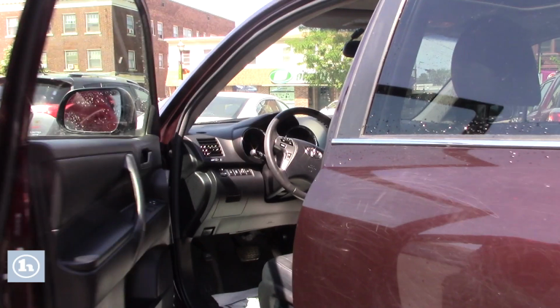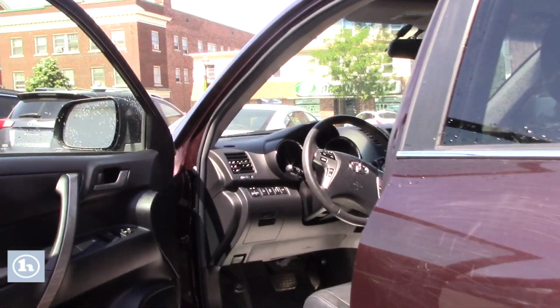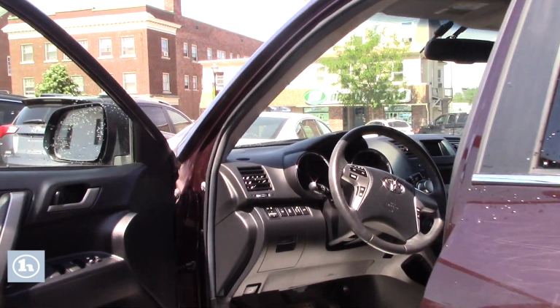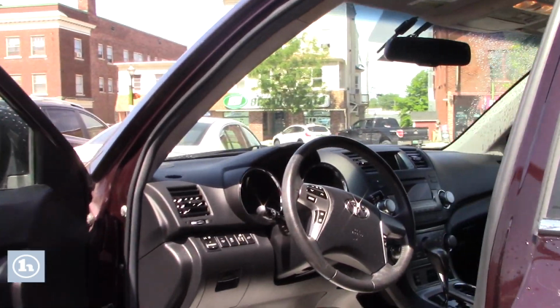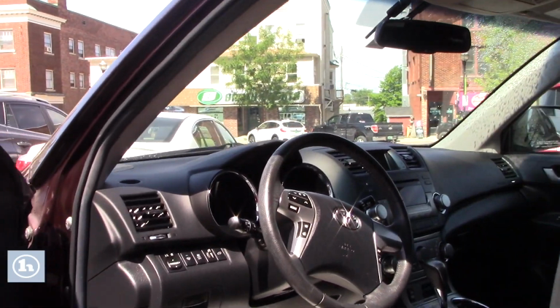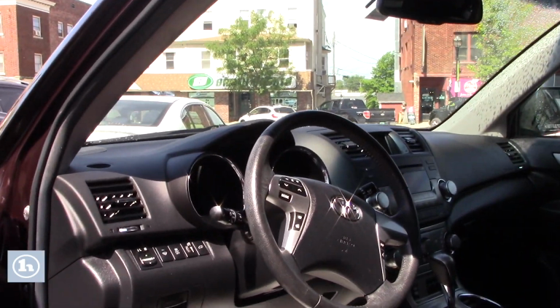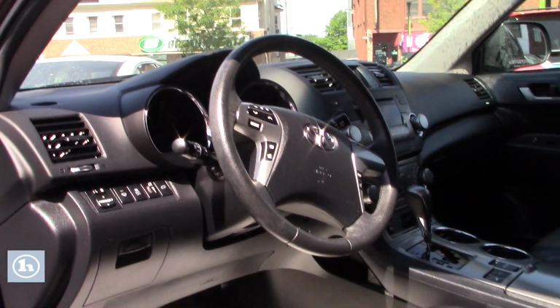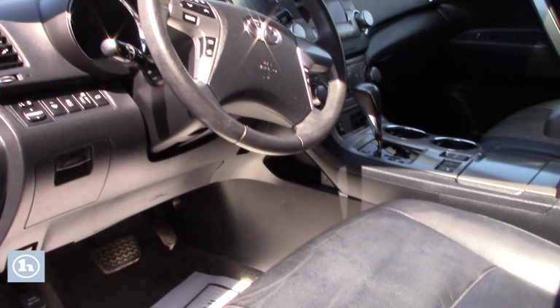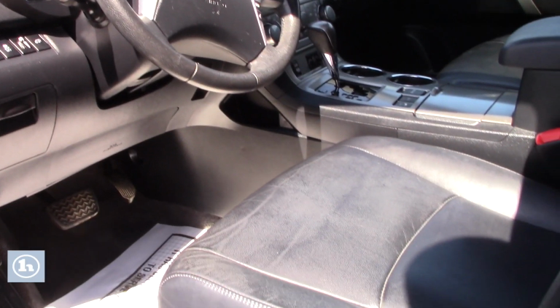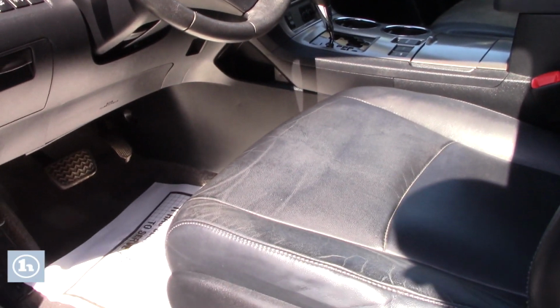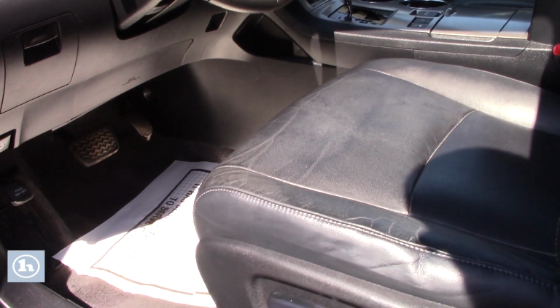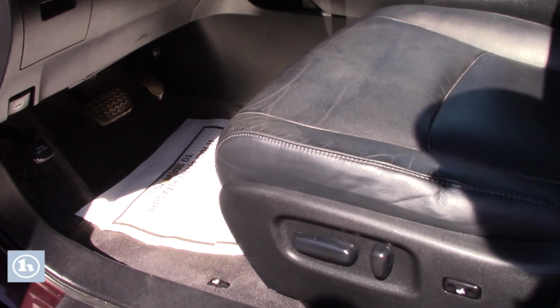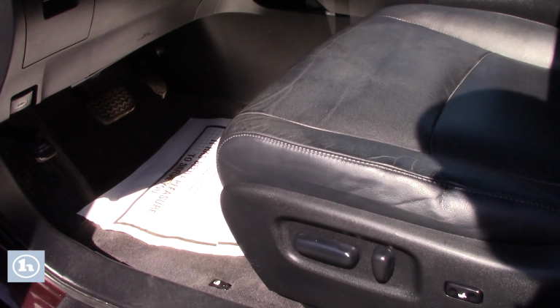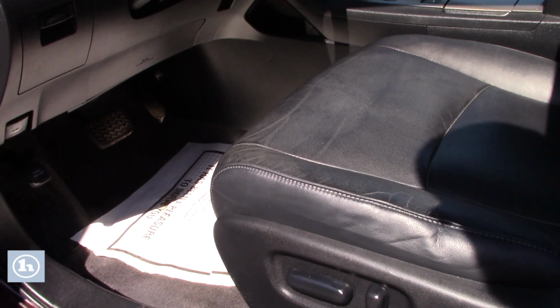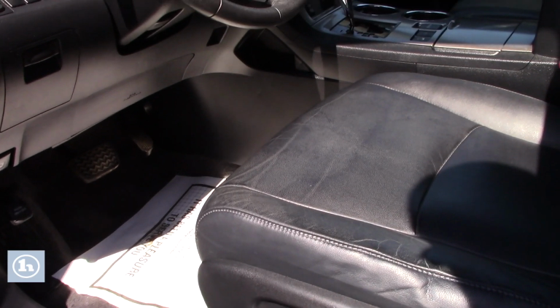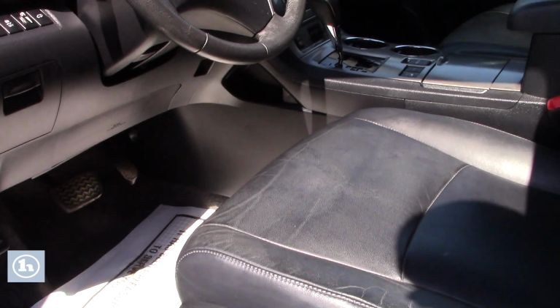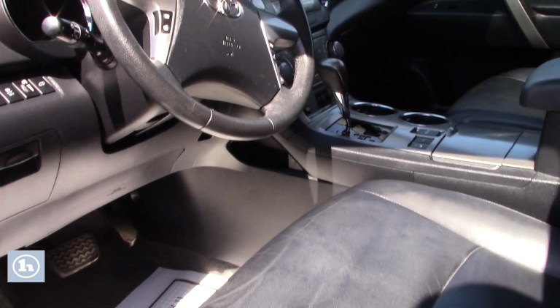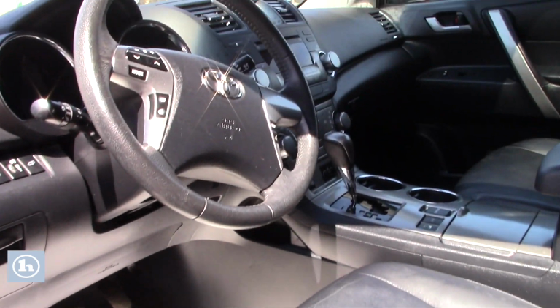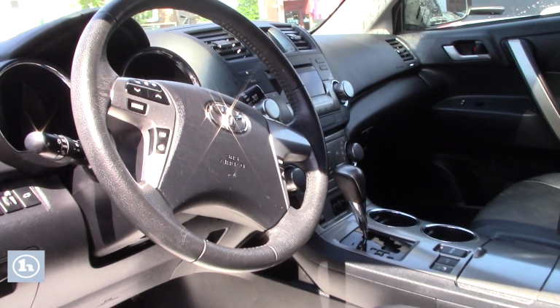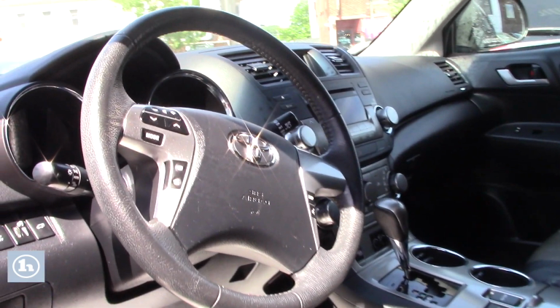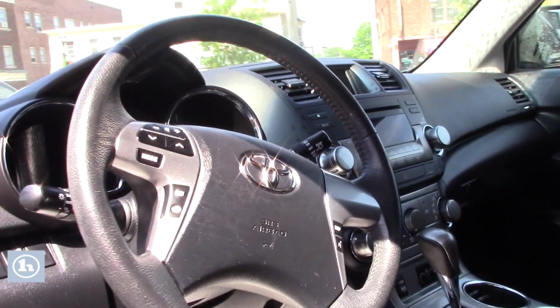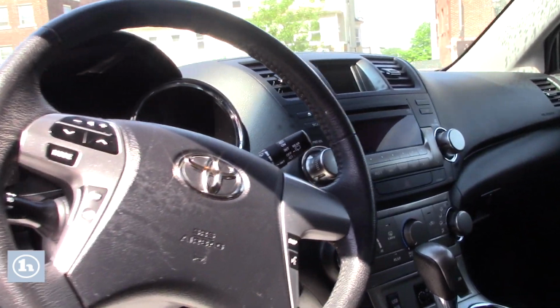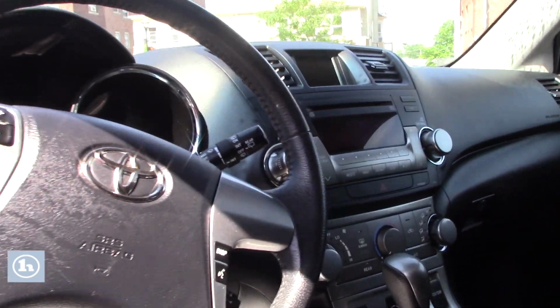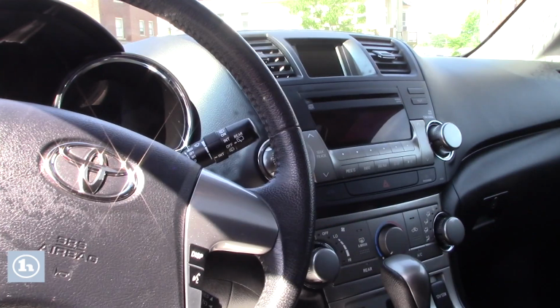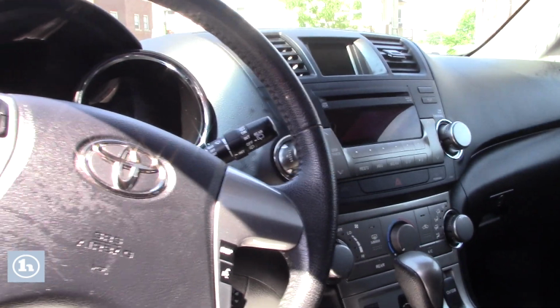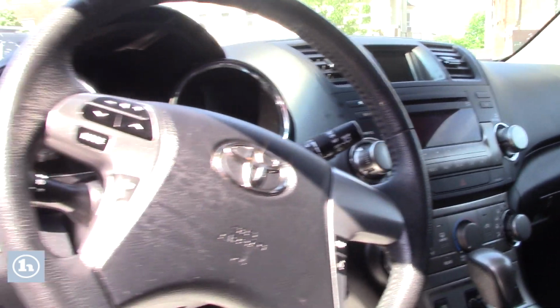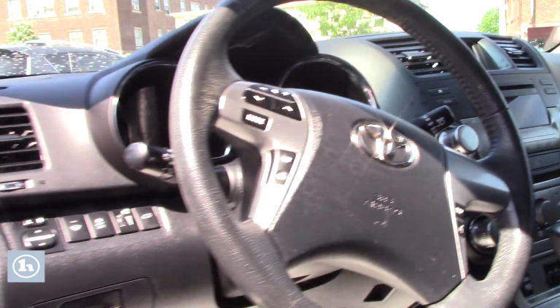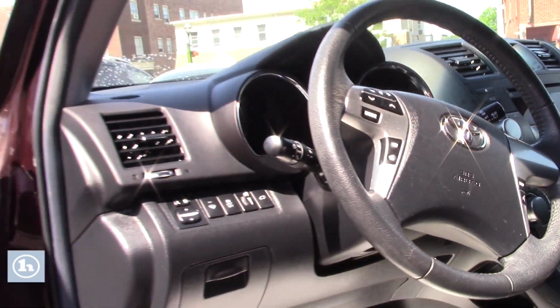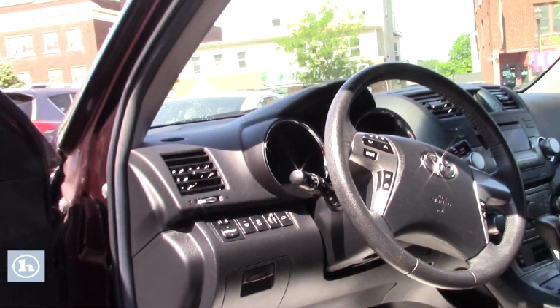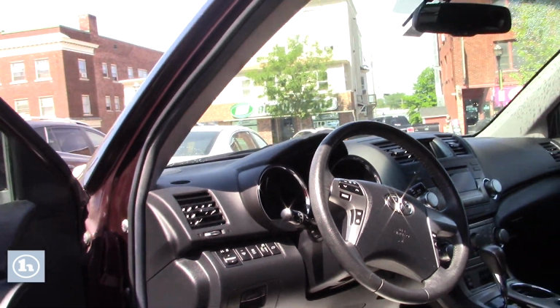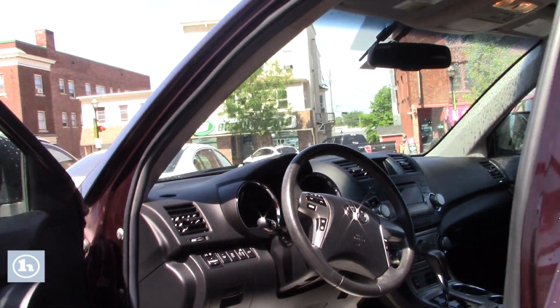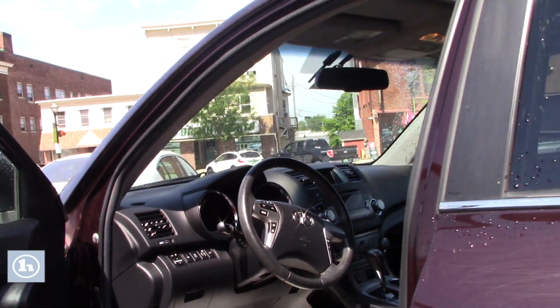Take a look up front — you do have a power adjustable driver's seat. You've got the small LCD screen that displays your backup camera, all your easy to use climate and media controls, and then you've got hands-free Bluetooth controls on the steering wheel. The vehicle has the power moonroof as well.